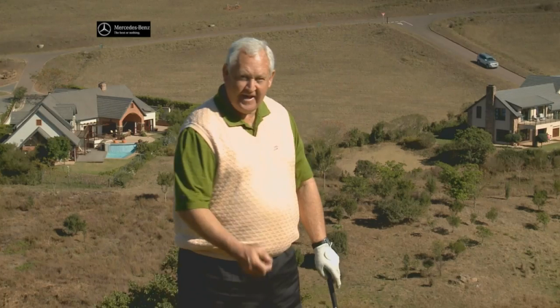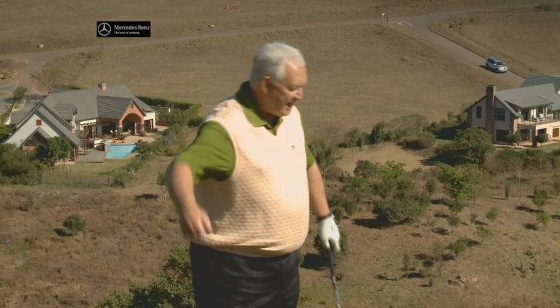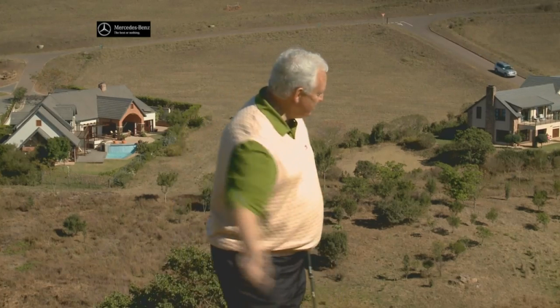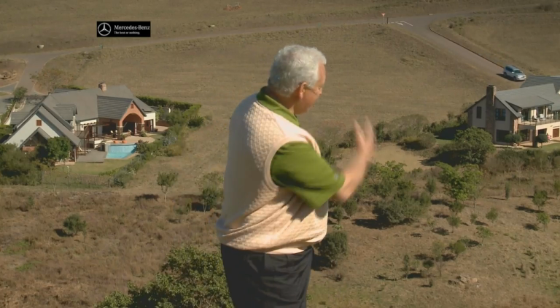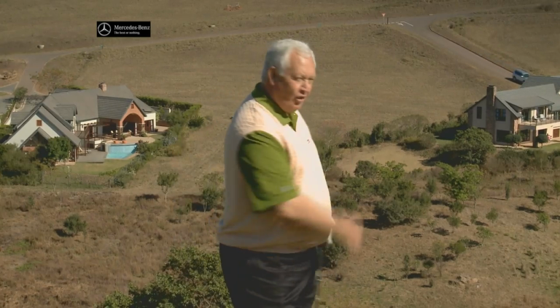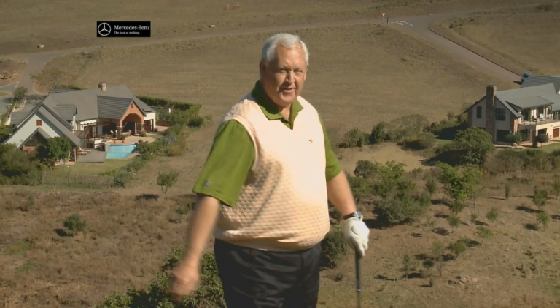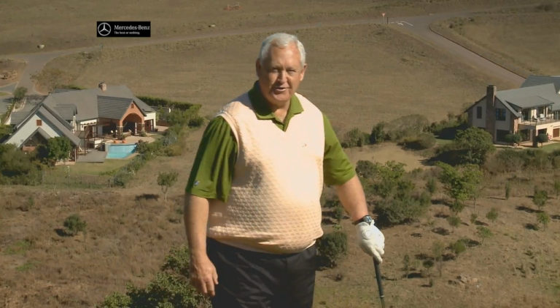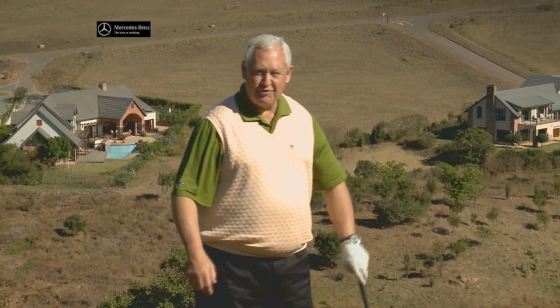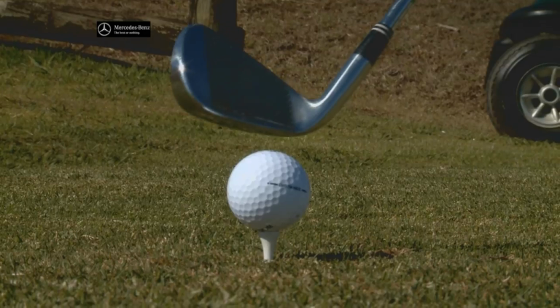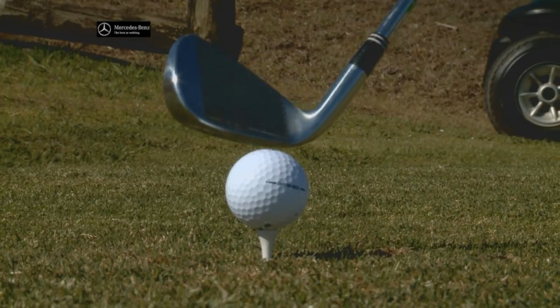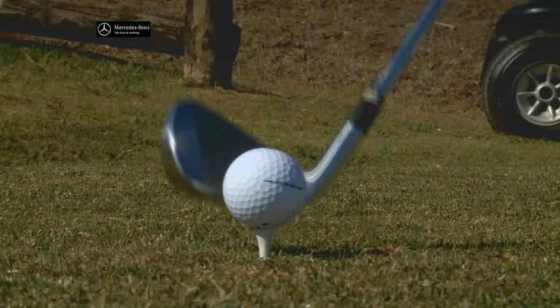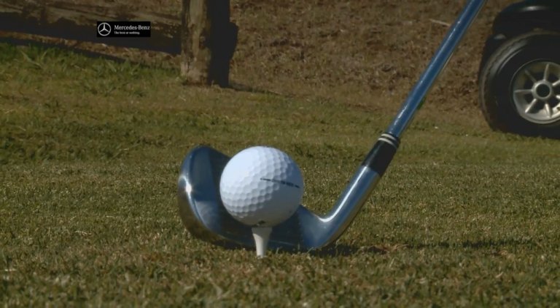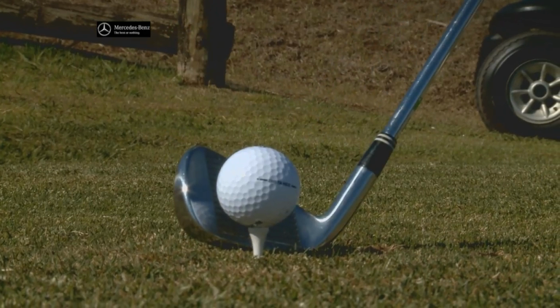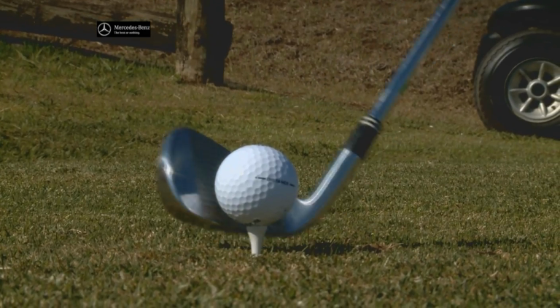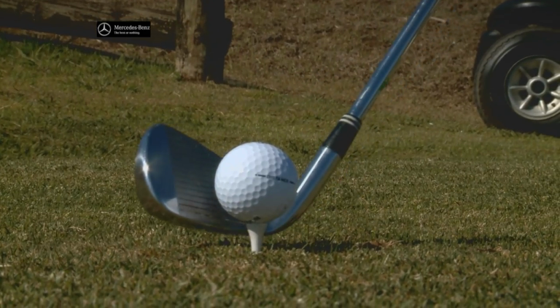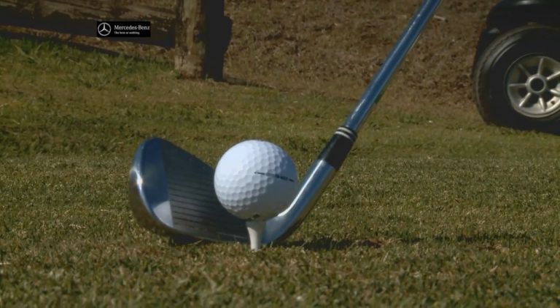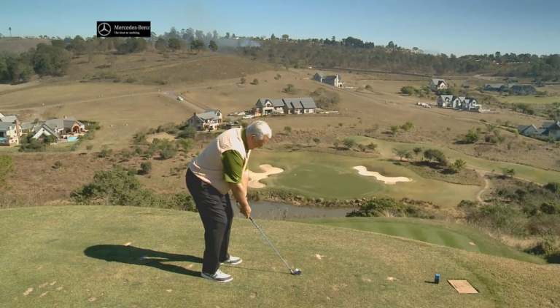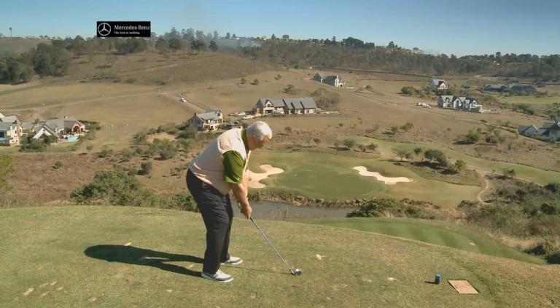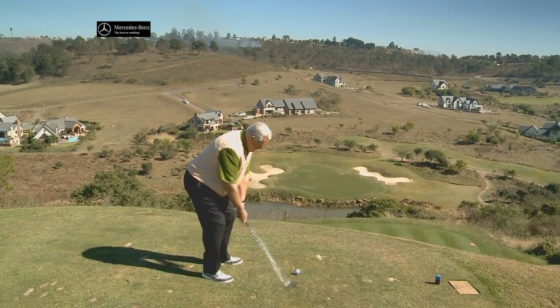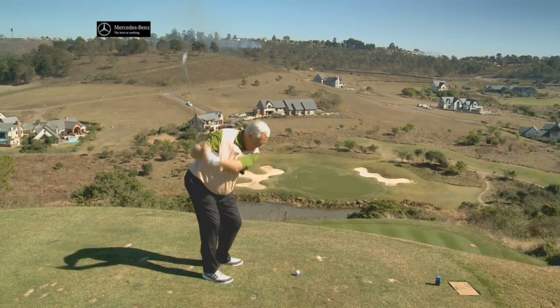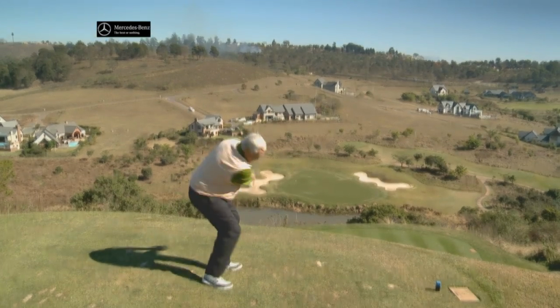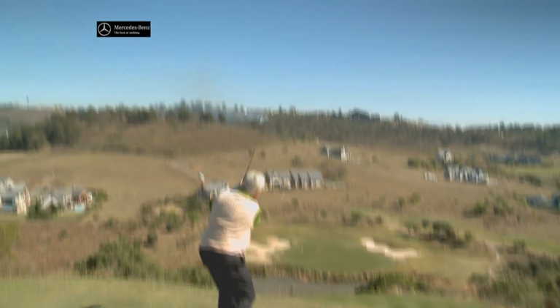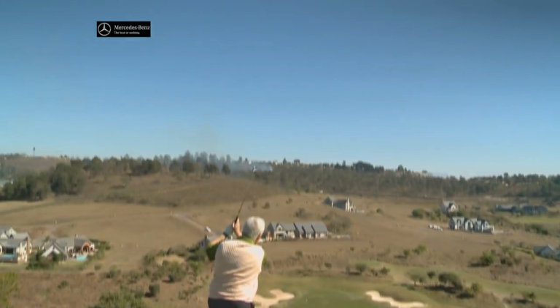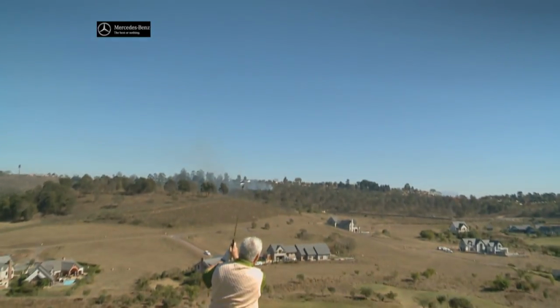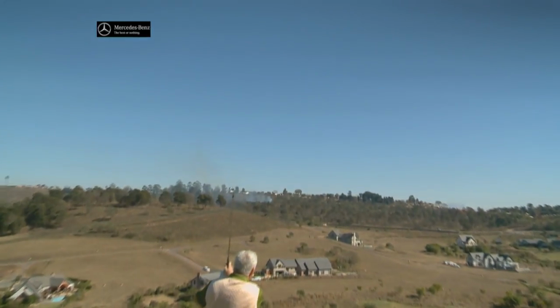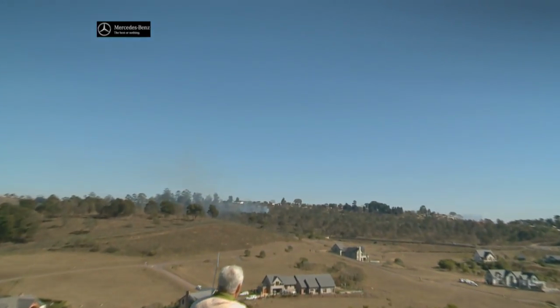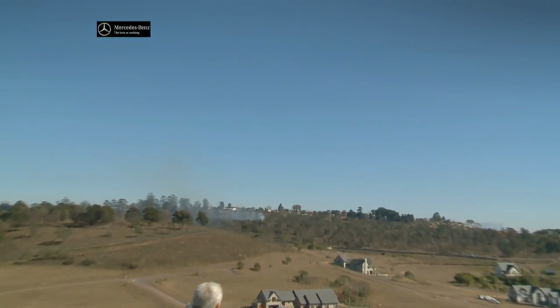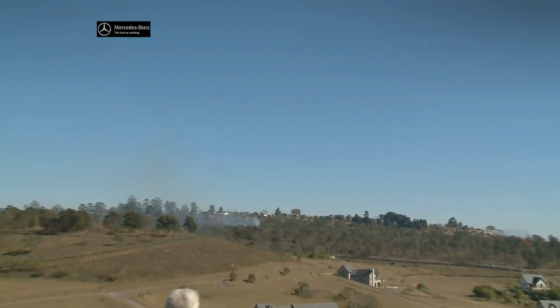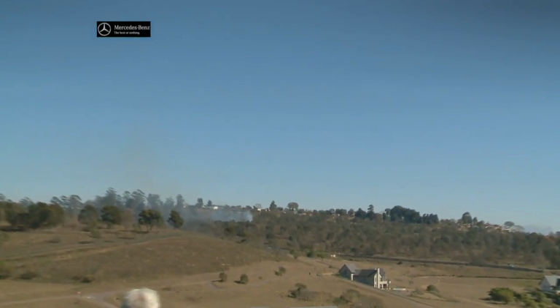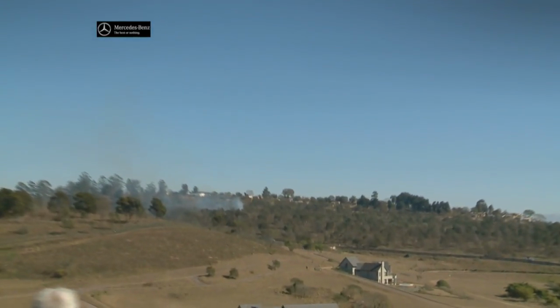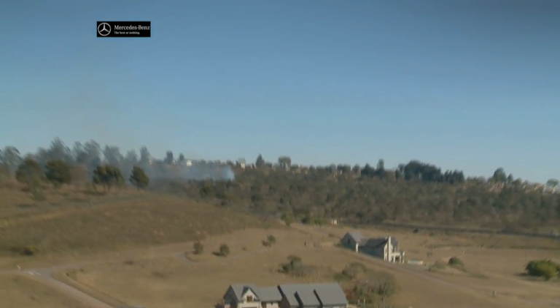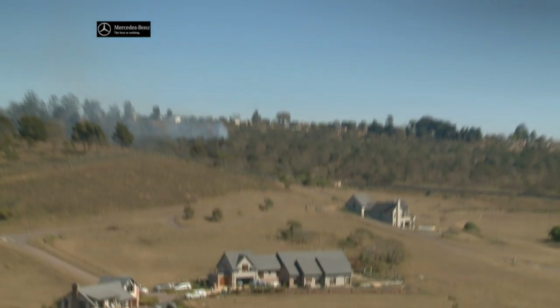It looks like you can just take a ball and throw it onto the green, but it's actually 153 meters from here to that green. So it's very difficult to decide exactly what club to use — it takes a bit of skill and a lot of luck.